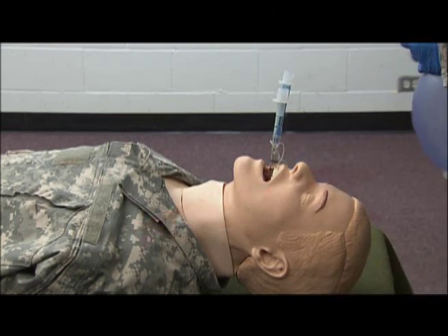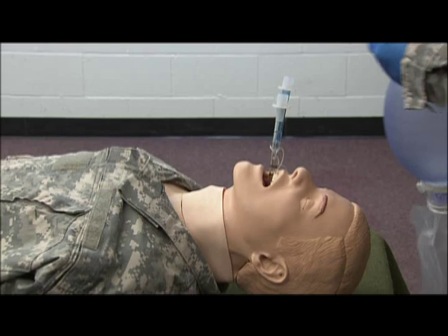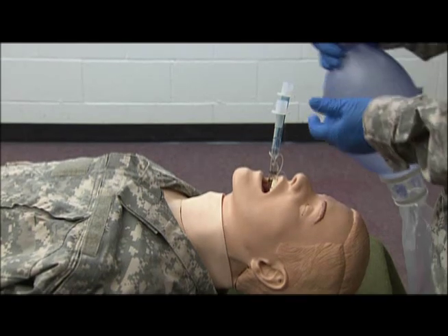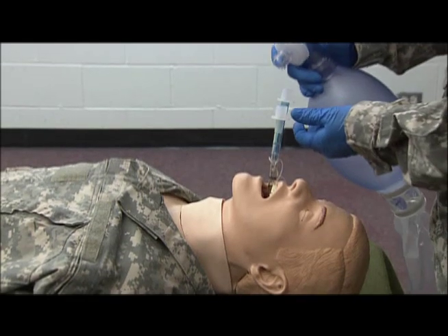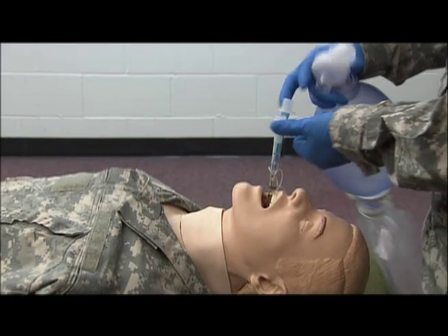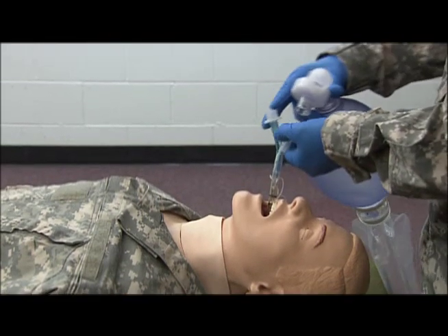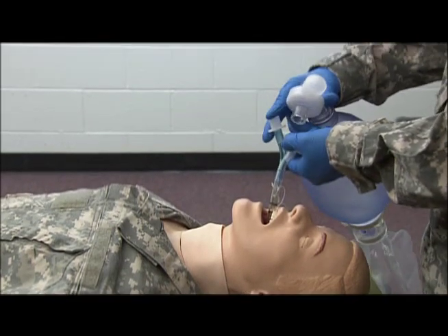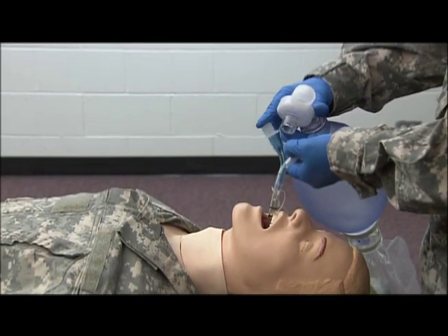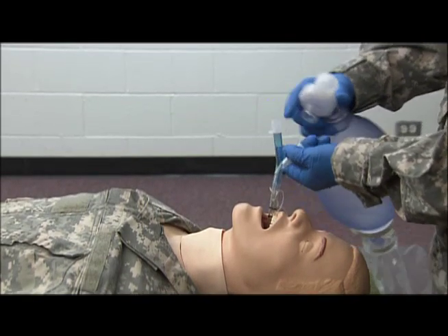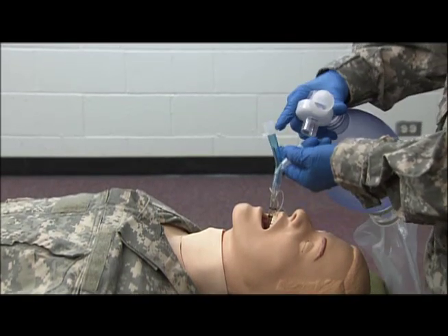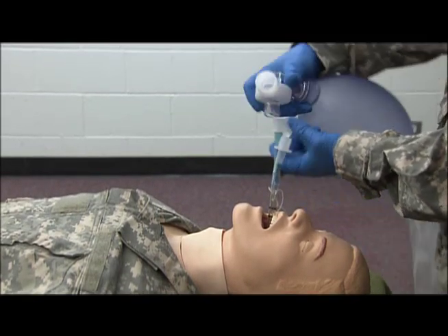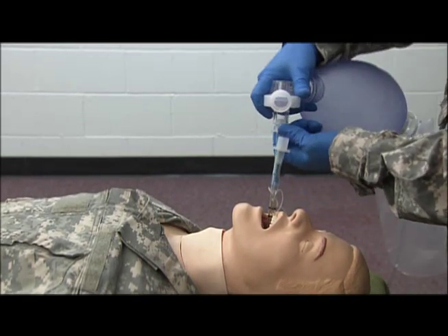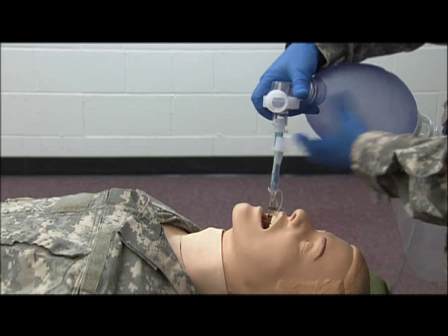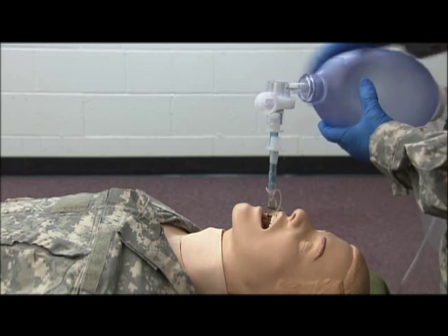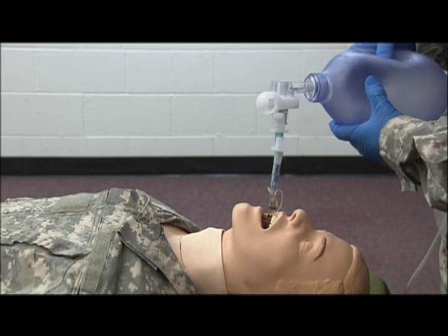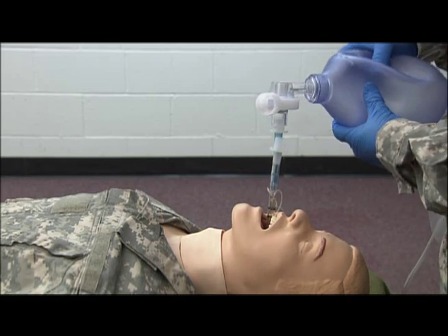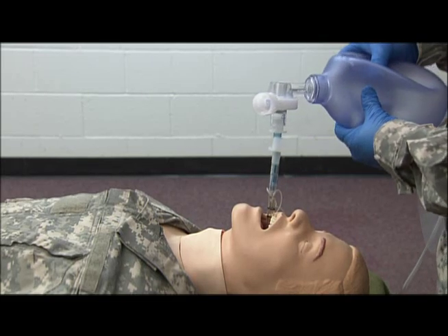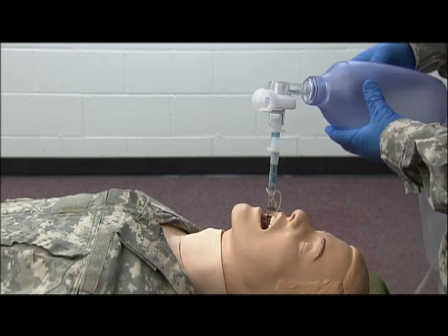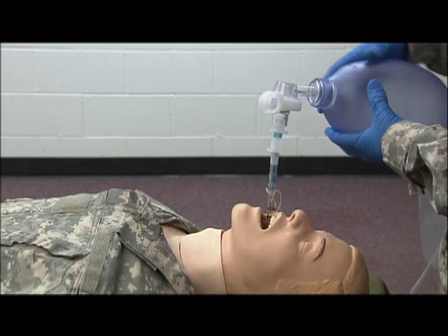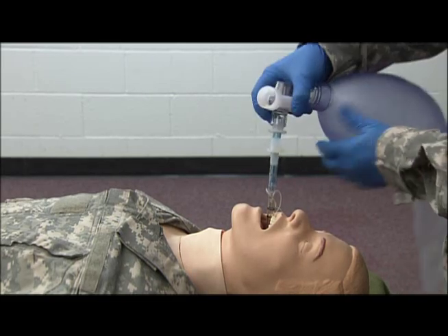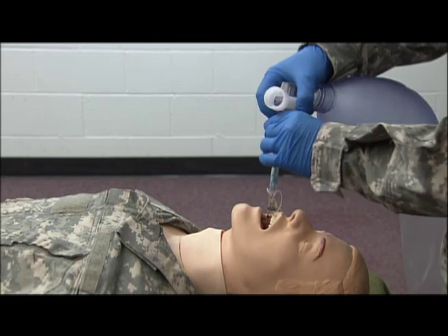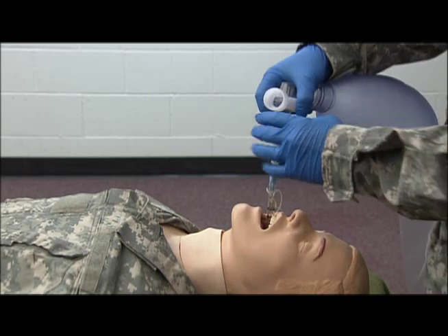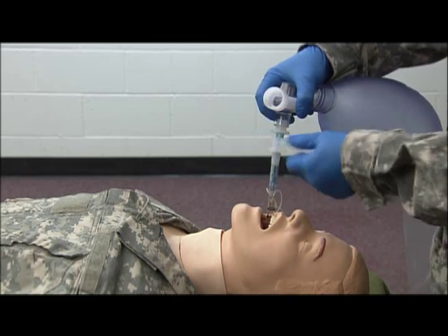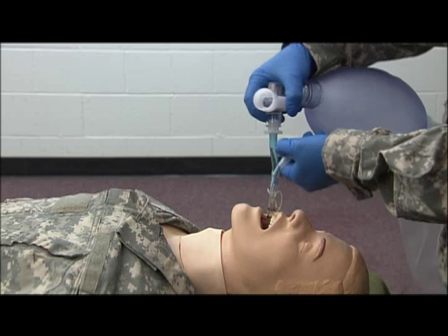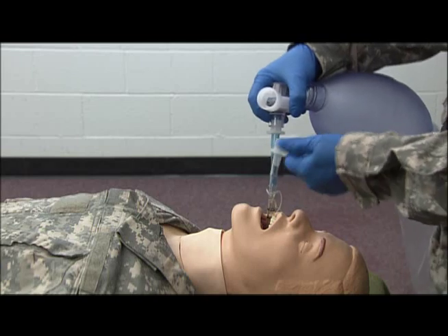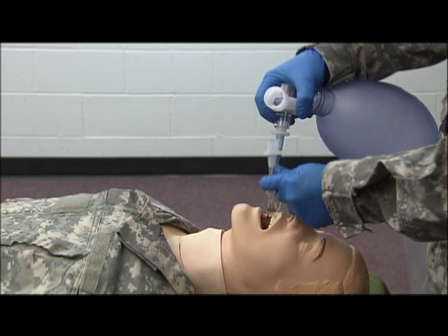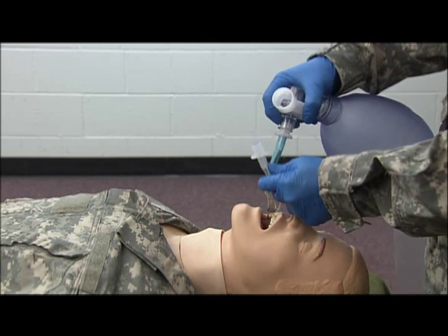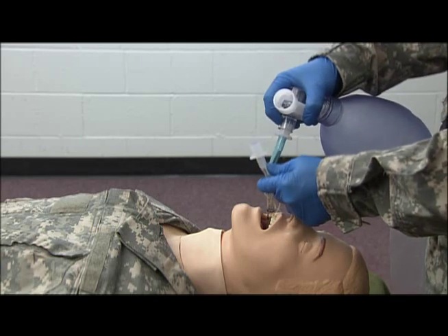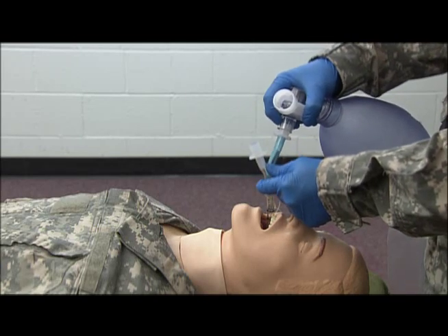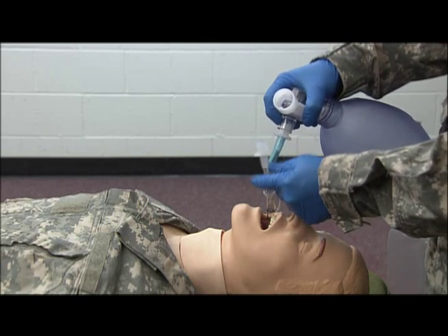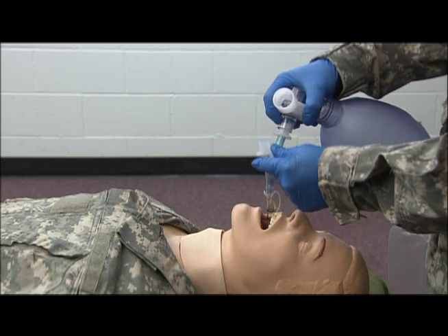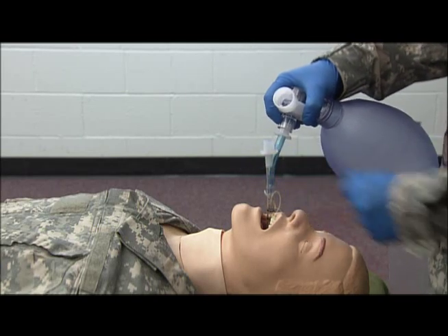Now, I'm going to take my BBM and first hook it up to the blue adapter up top to check to see if I have rise and fall to the chest. I do with the blue connector. If I did not, I would immediately move over to the white adapter.